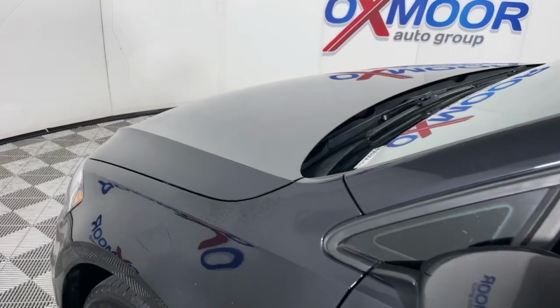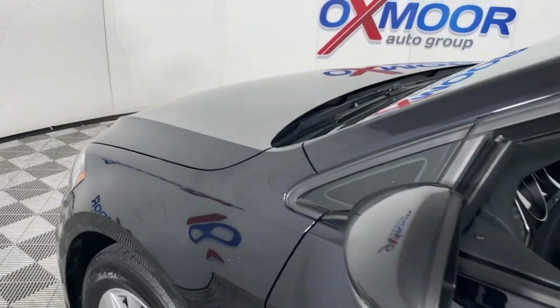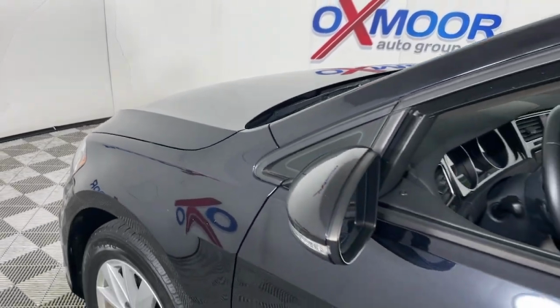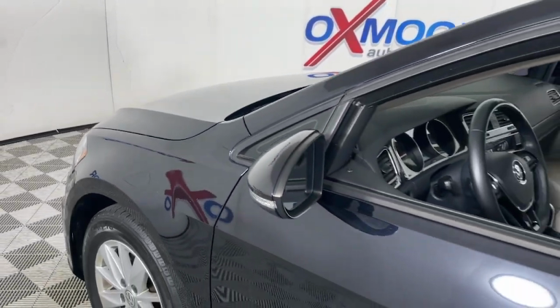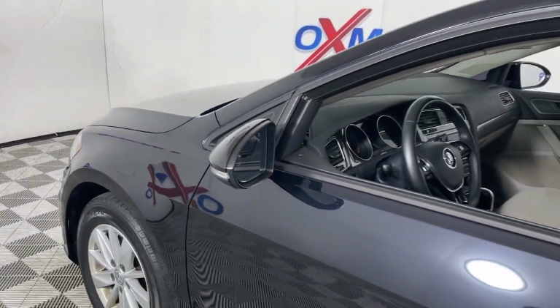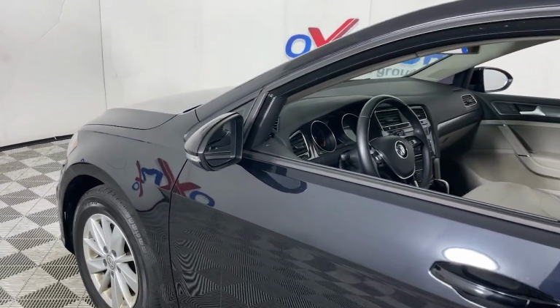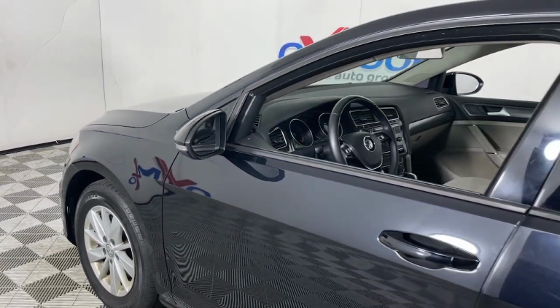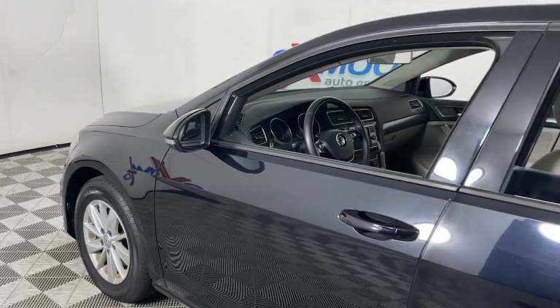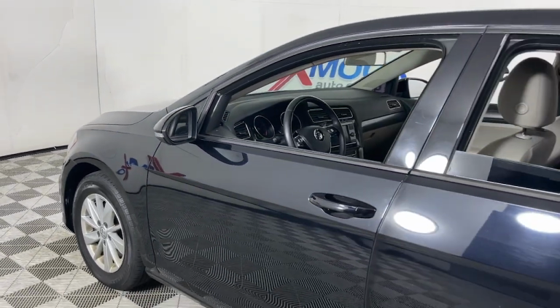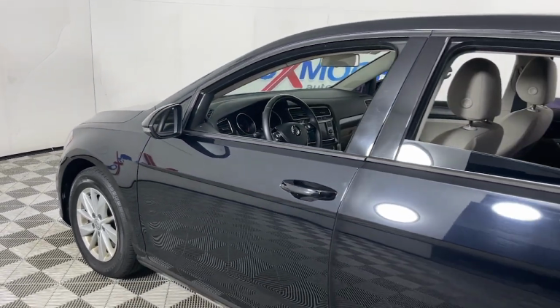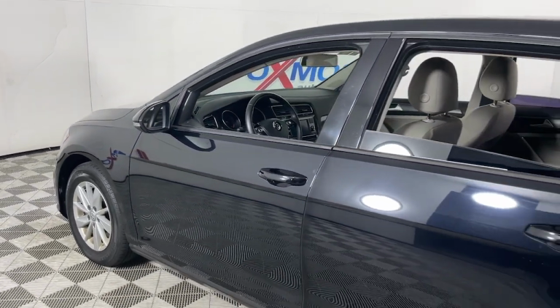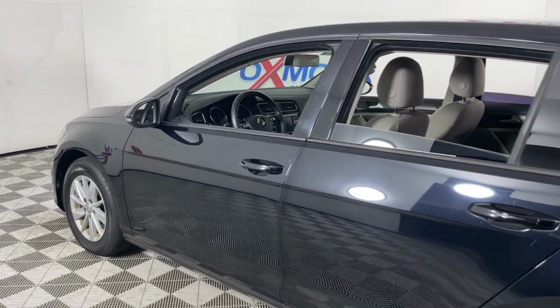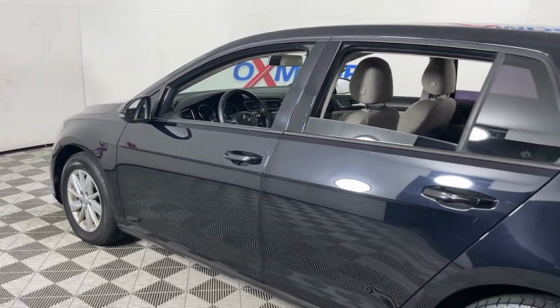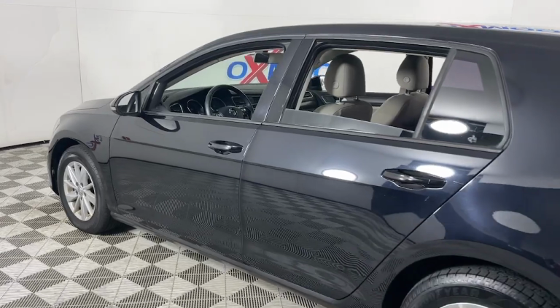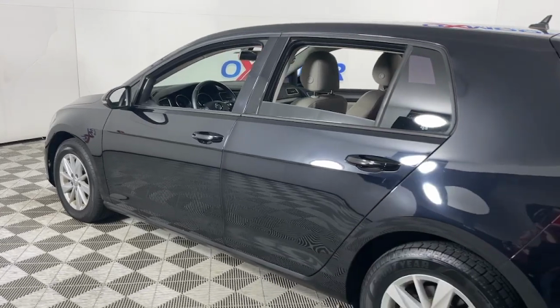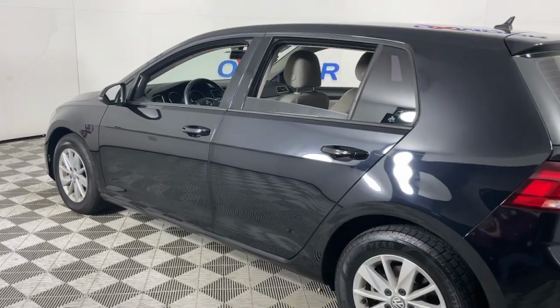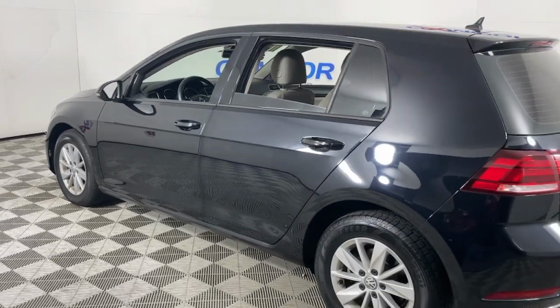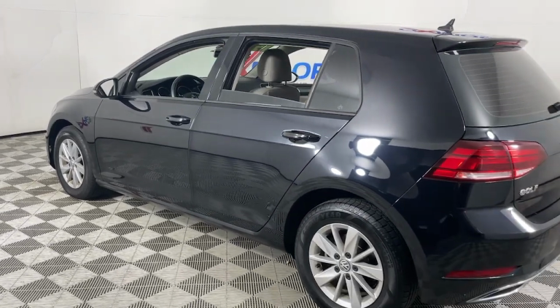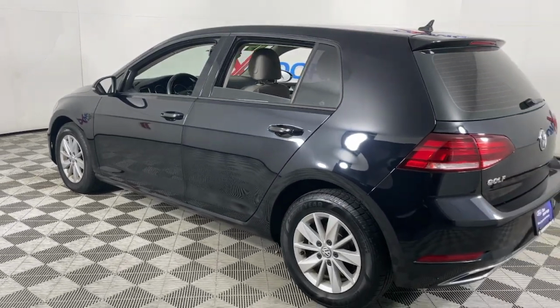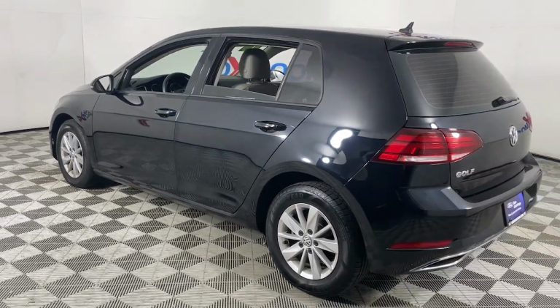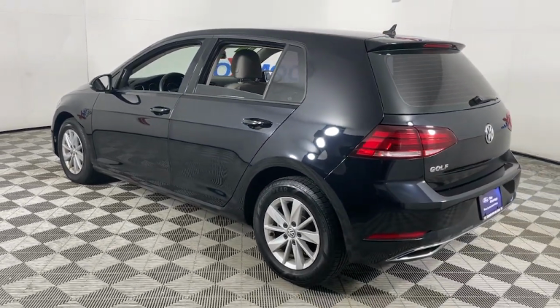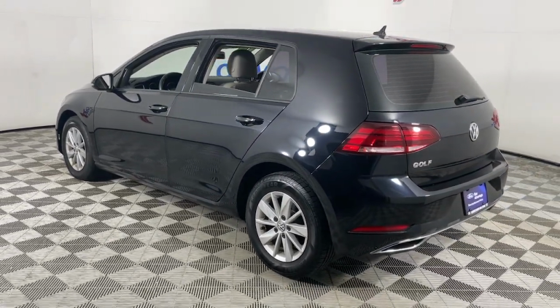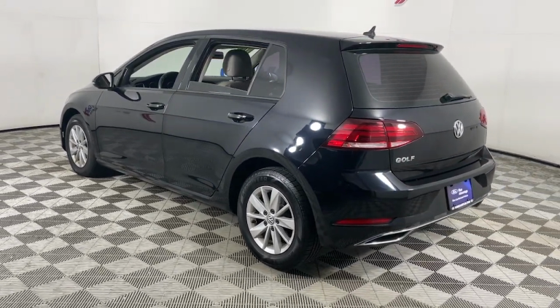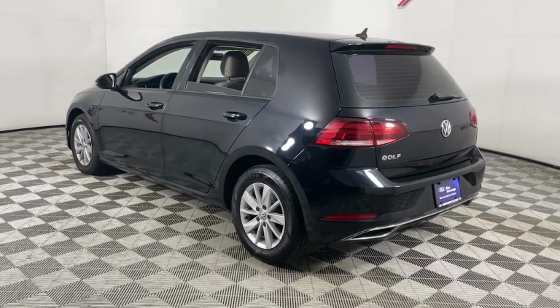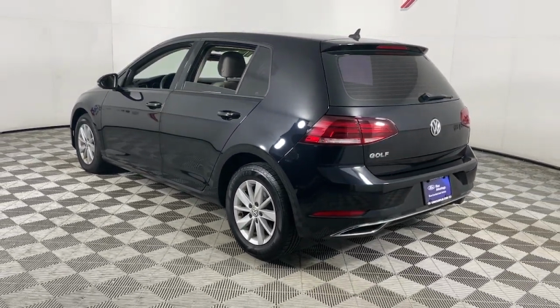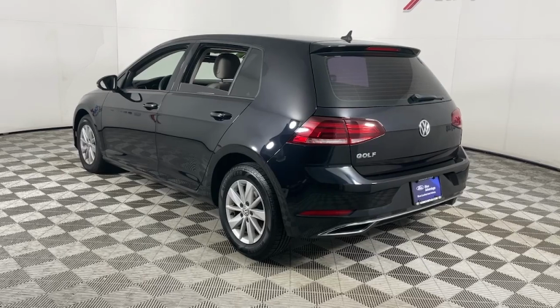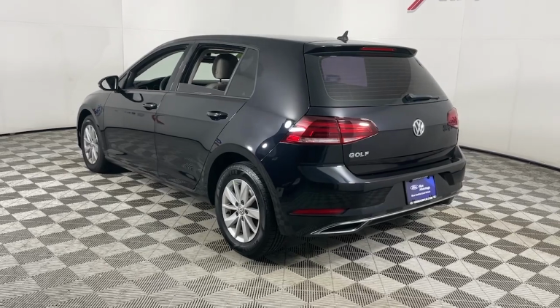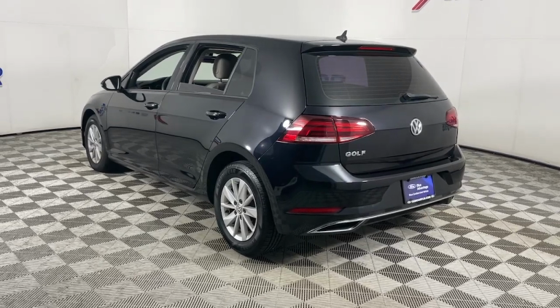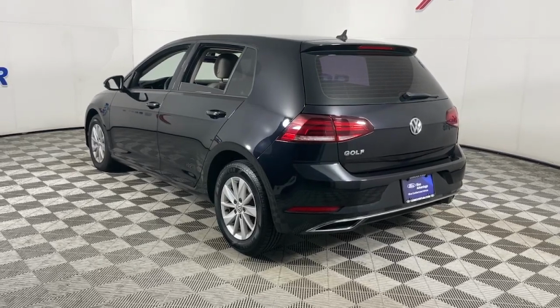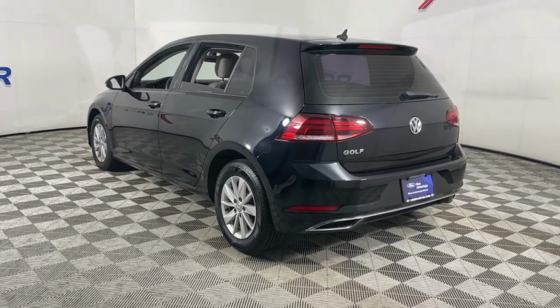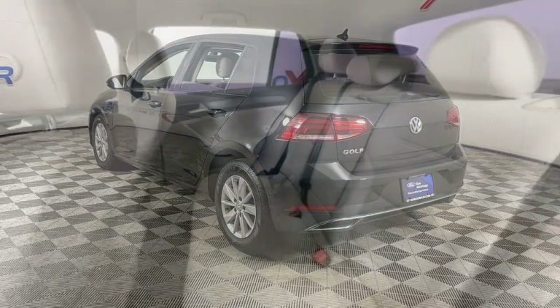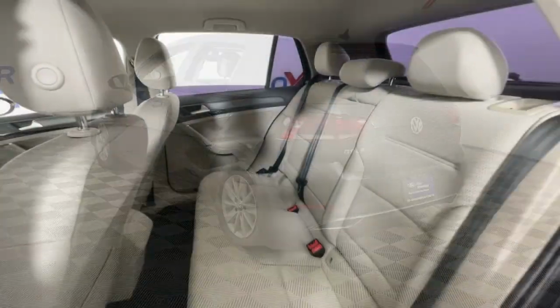You just found the 2019 Volkswagen Golf. This vehicle is an outstanding buy with fewer than 60,000 miles on the odometer. No muss, no fuss — this Golf means business.